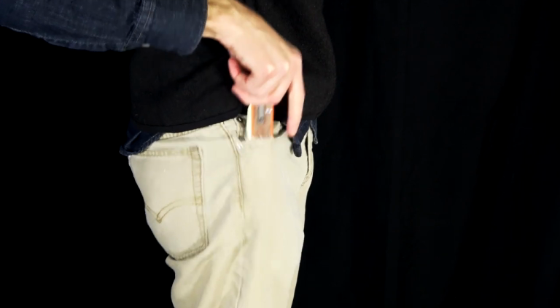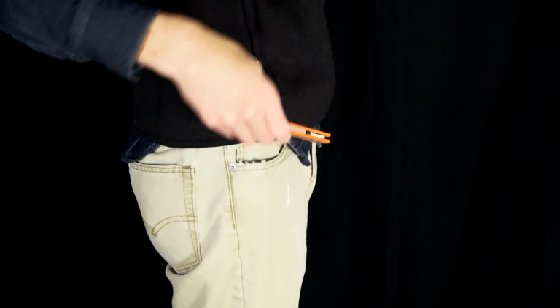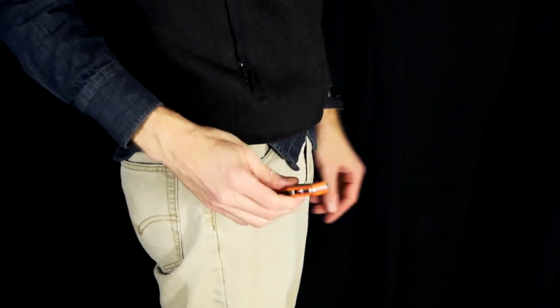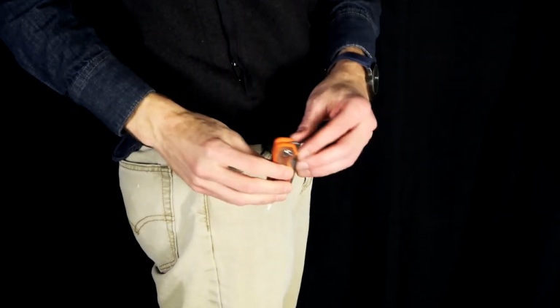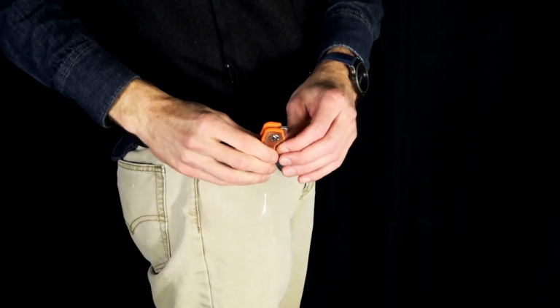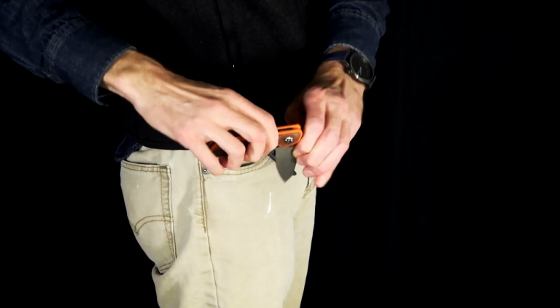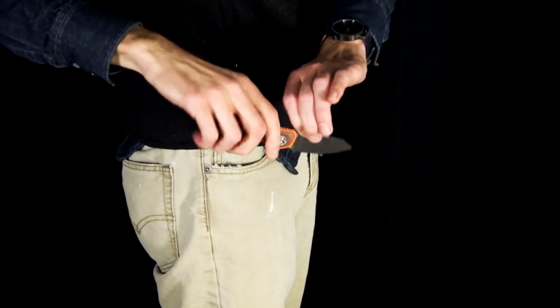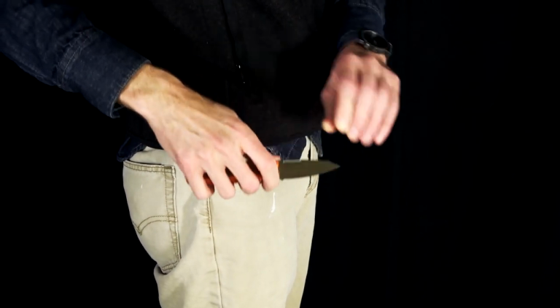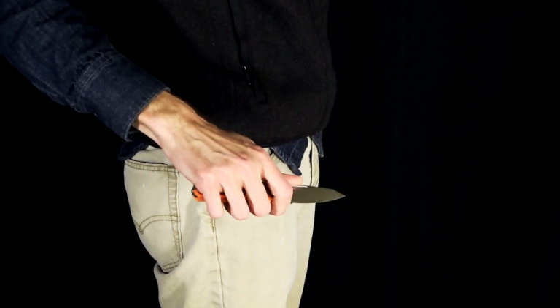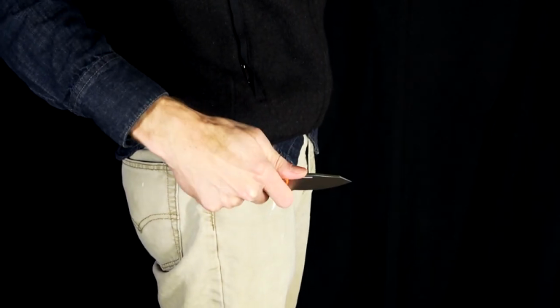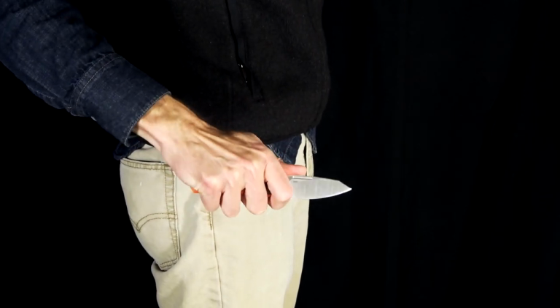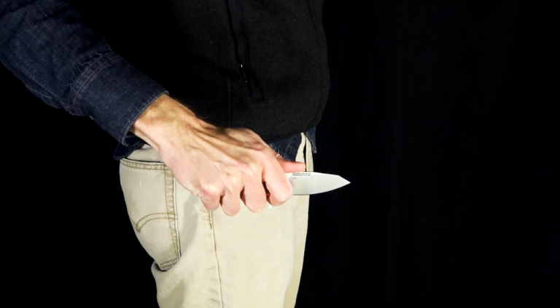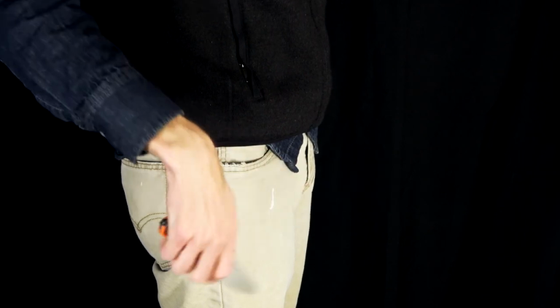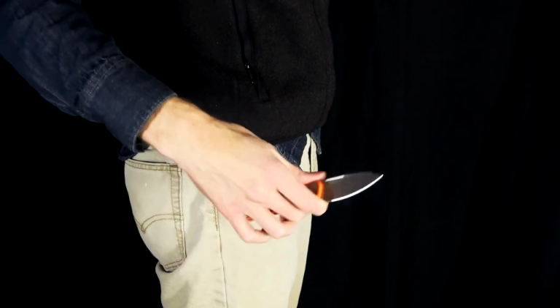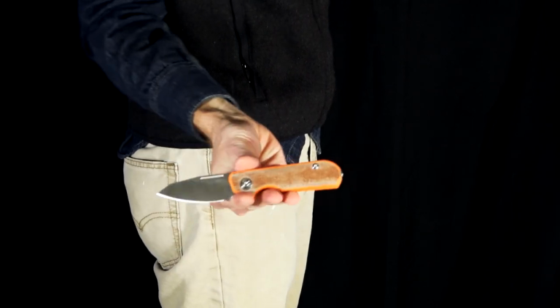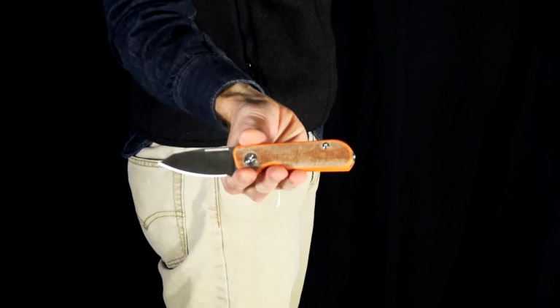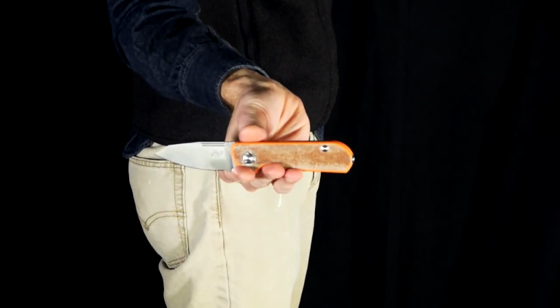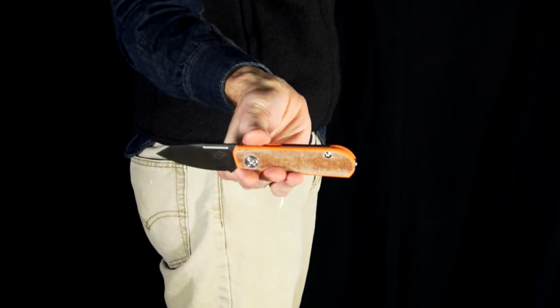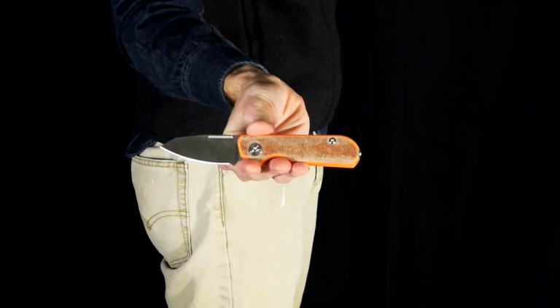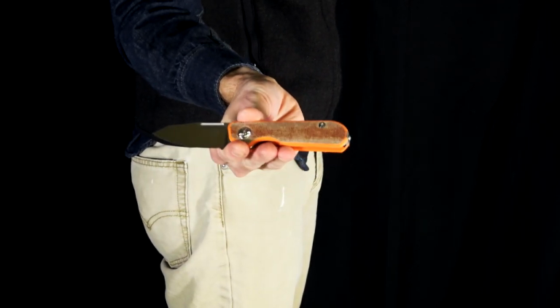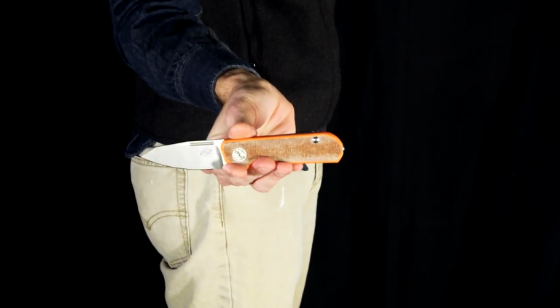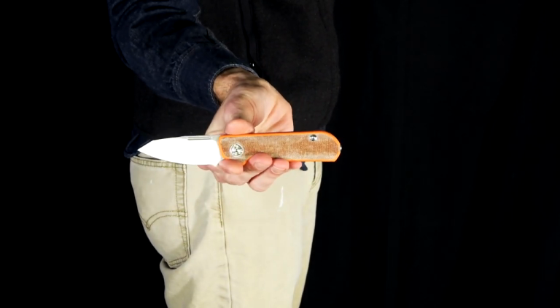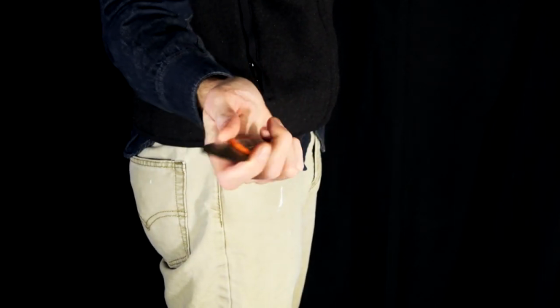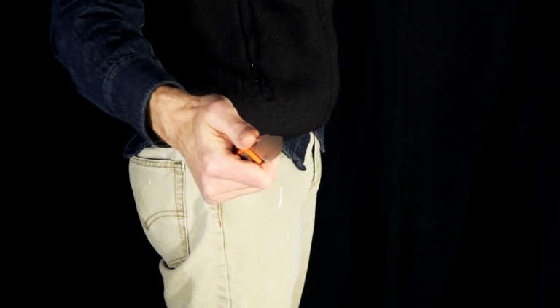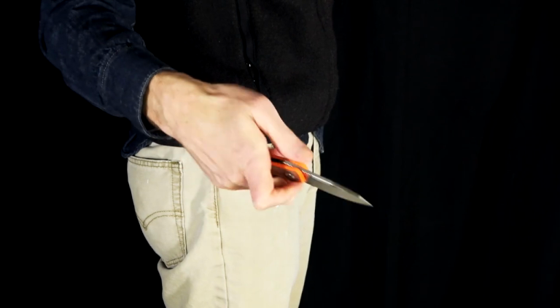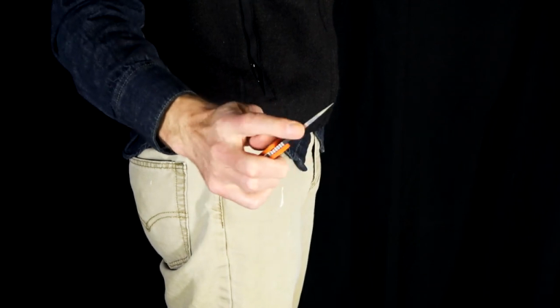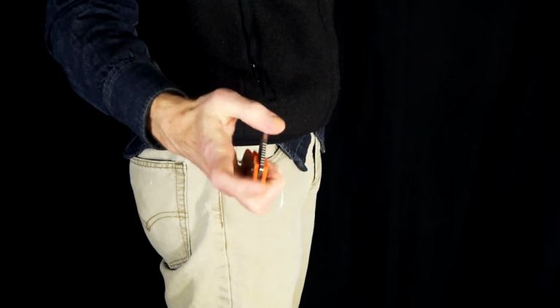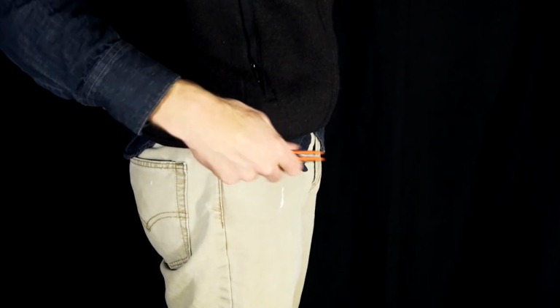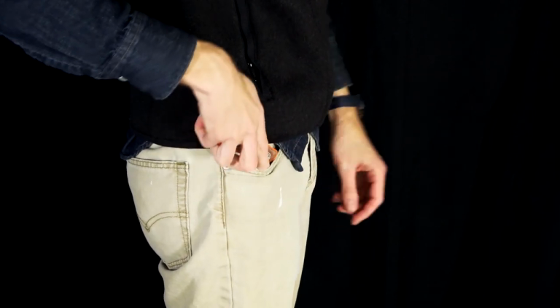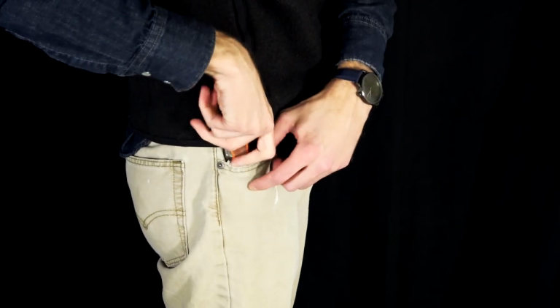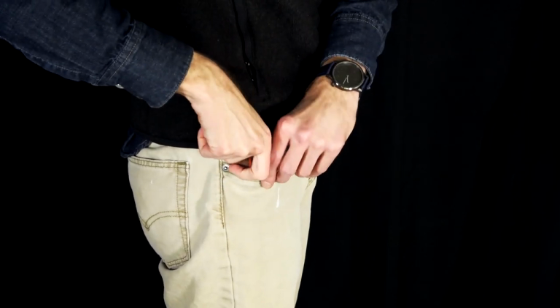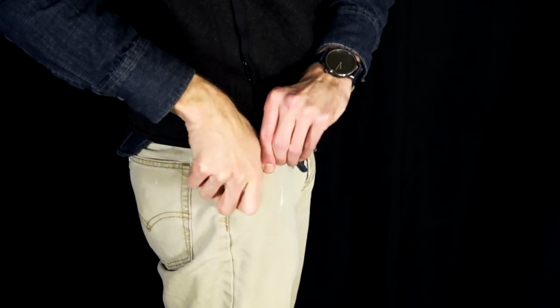Here you can see the Traveler in my pocket. The titanium pocket clip is very secure and discreet given the low profile and very deep carry, mounted to the very back of the knife handle.